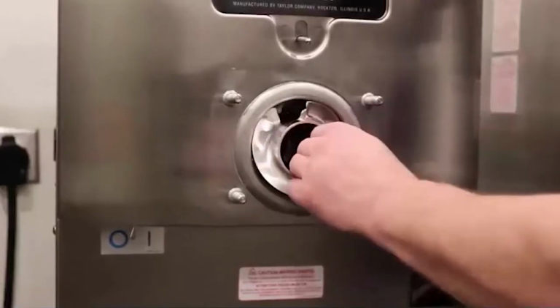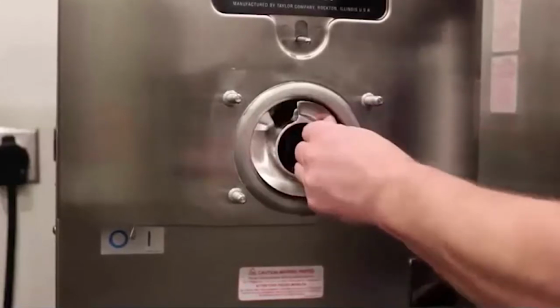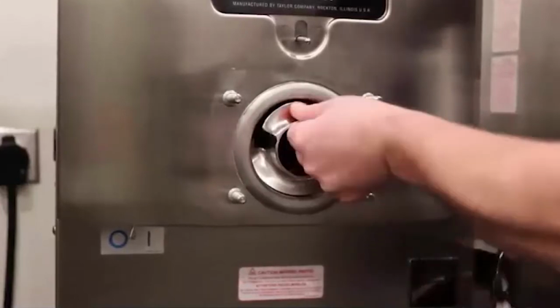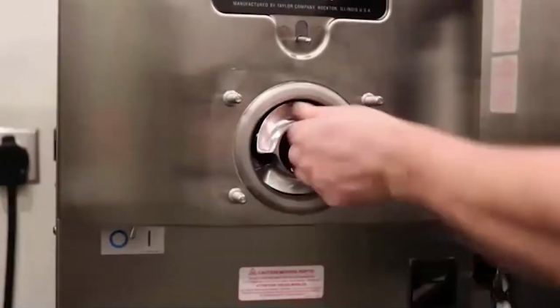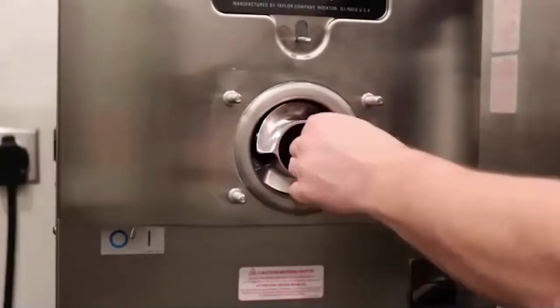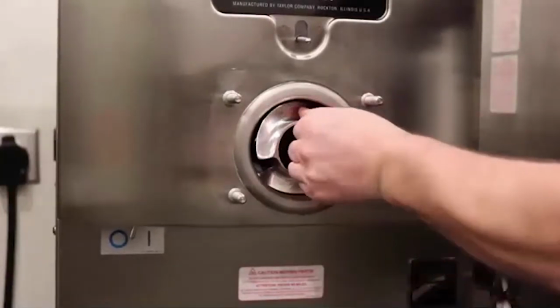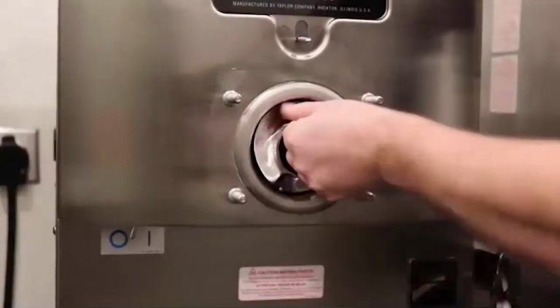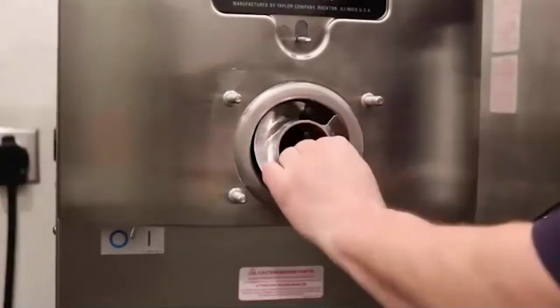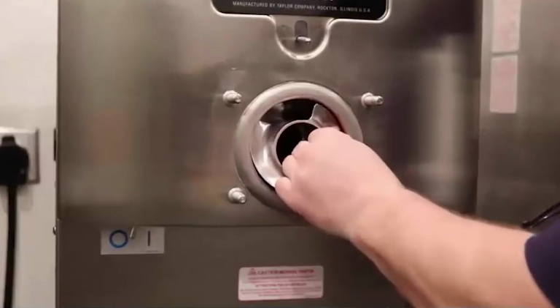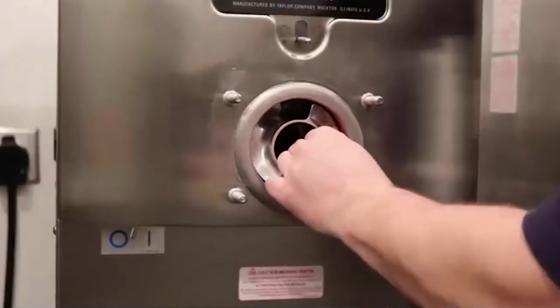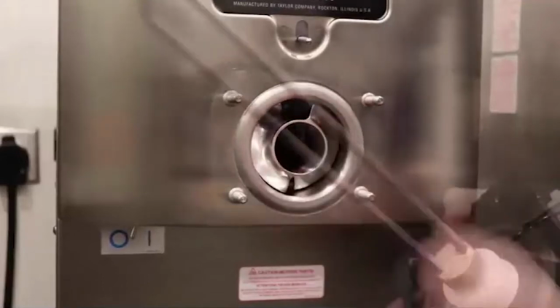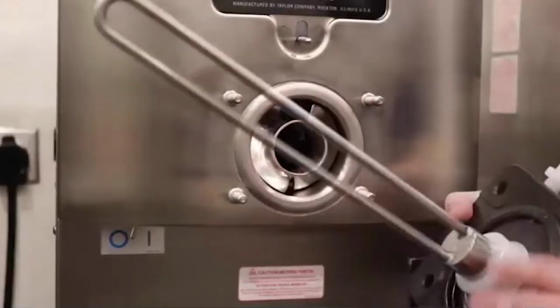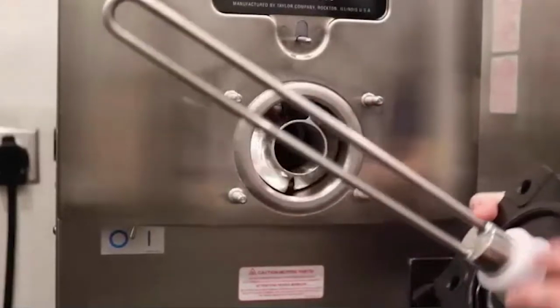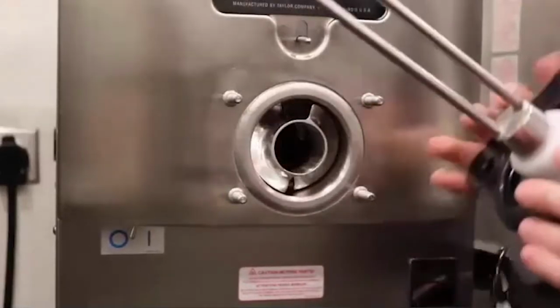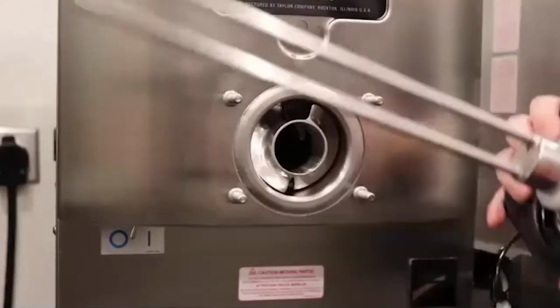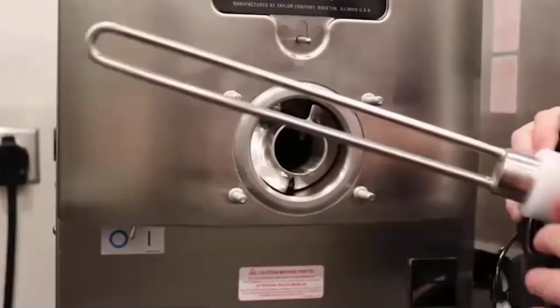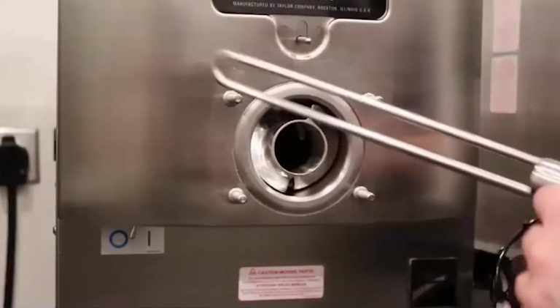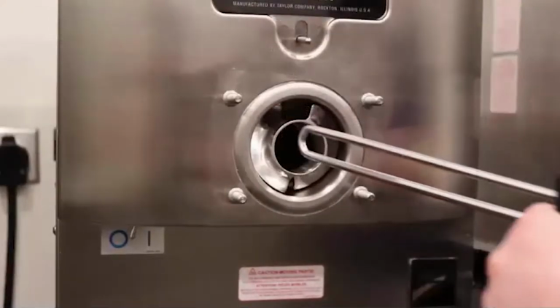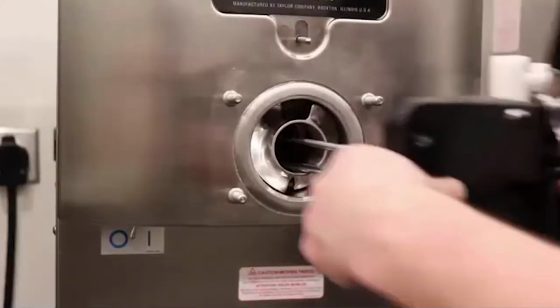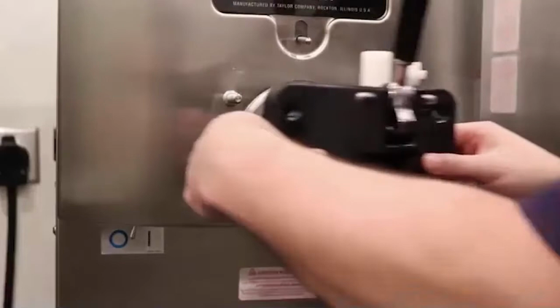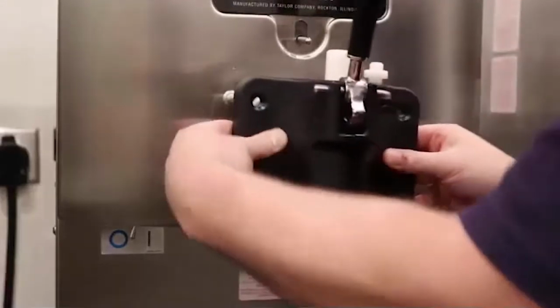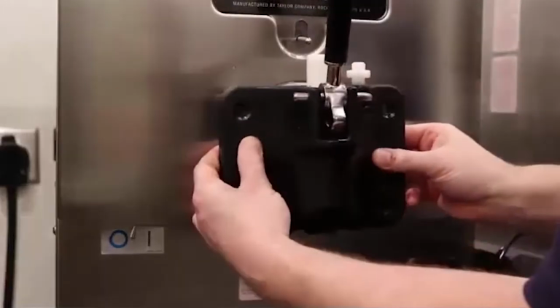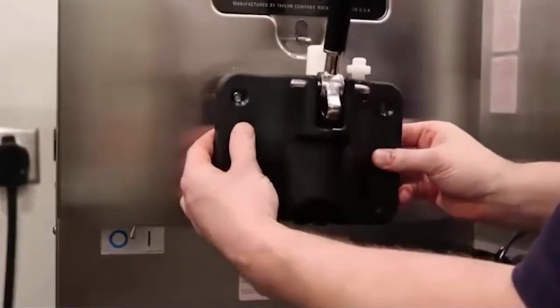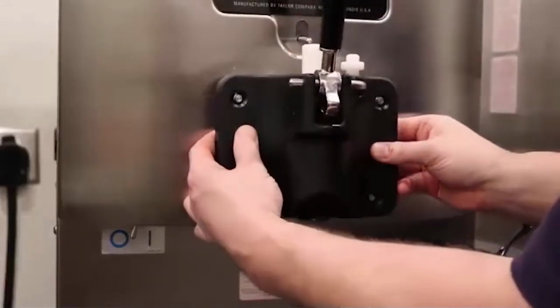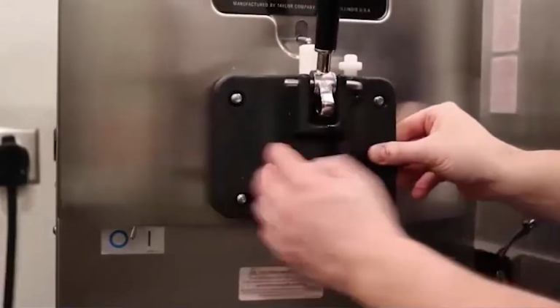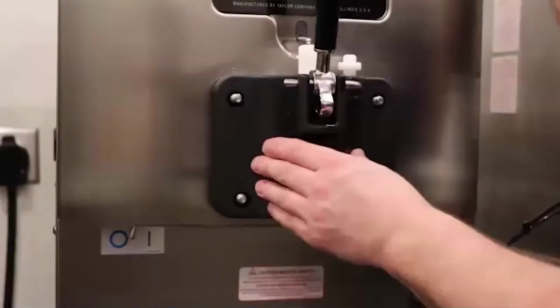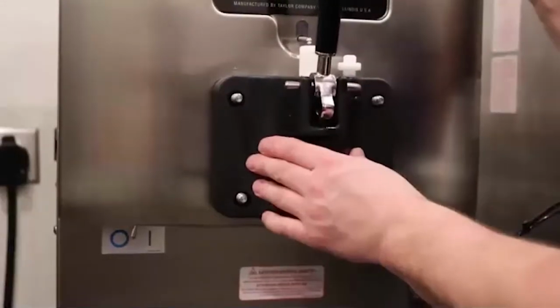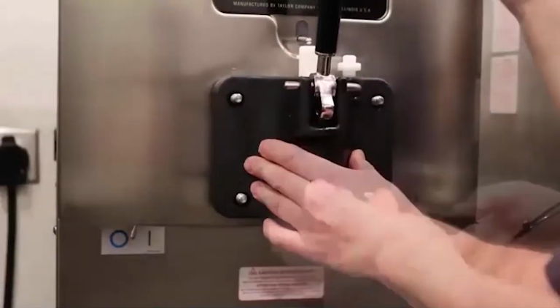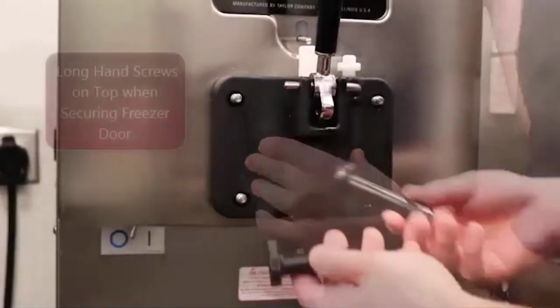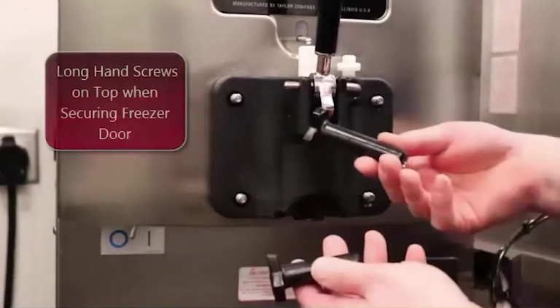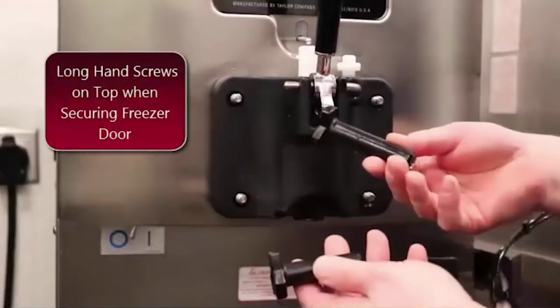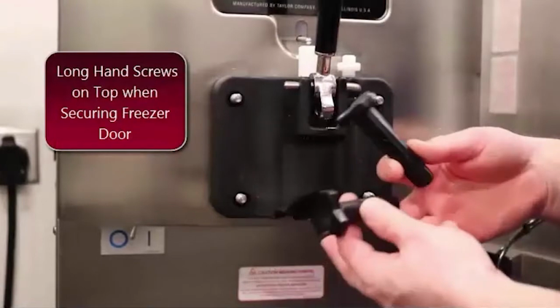Ensure that it is secure before inserting the slide beater assembly. Make sure the beater assembly is lined up on the inside. Refer to your owner's manual. Now you're ready to install the freezer door. Ensure the door is flush with the freezing cylinder before tightening the four screws.